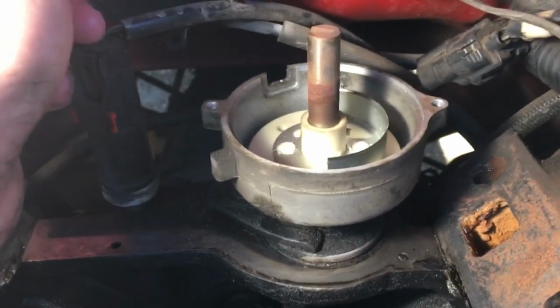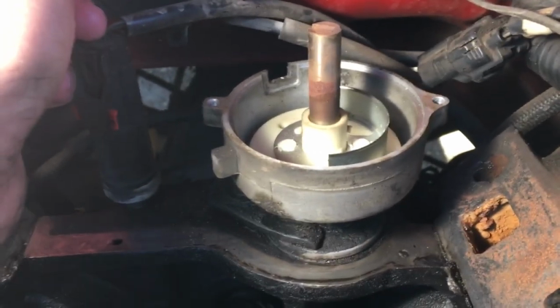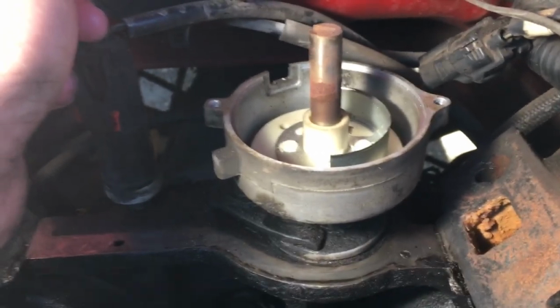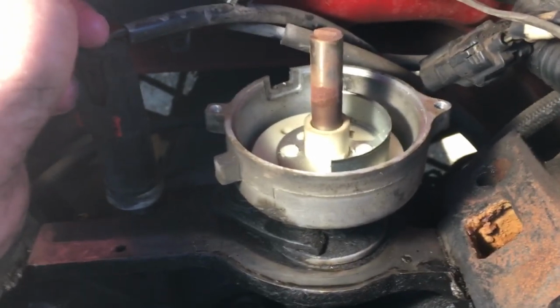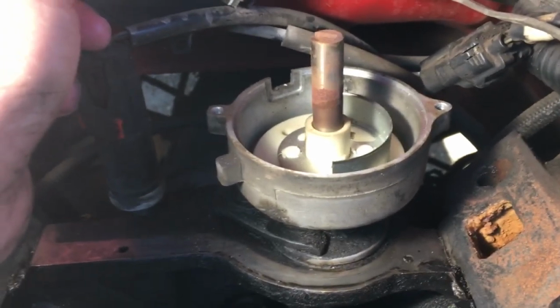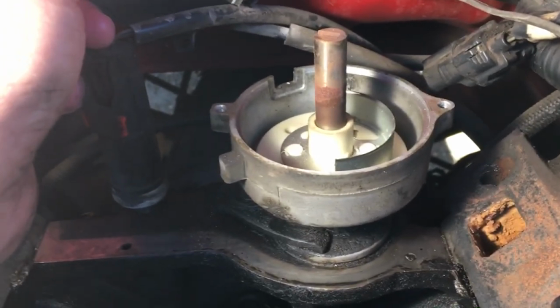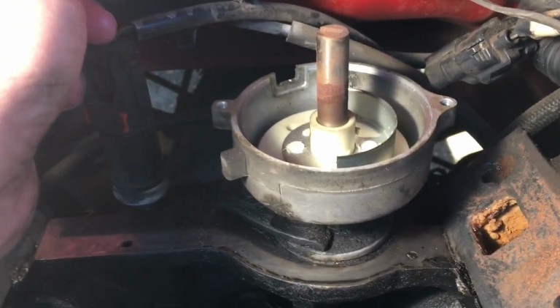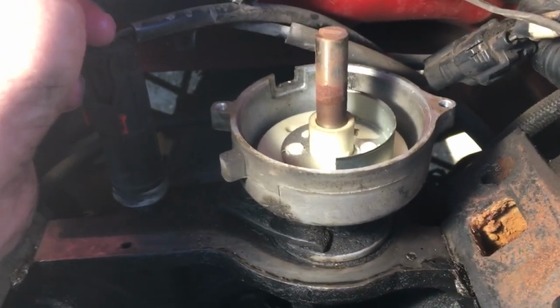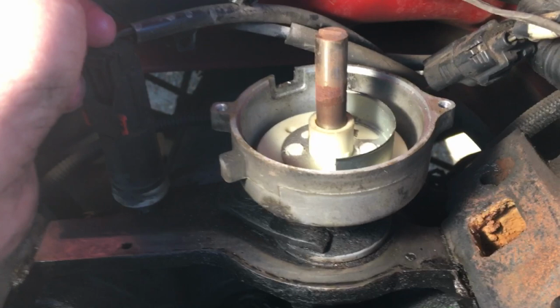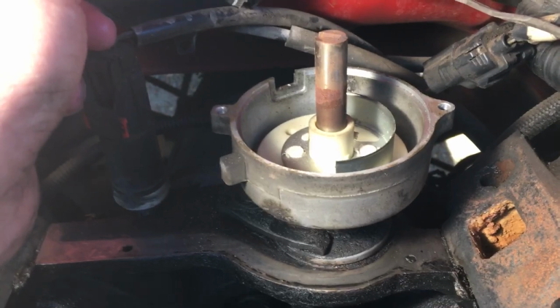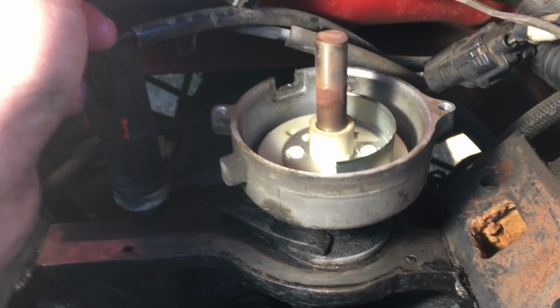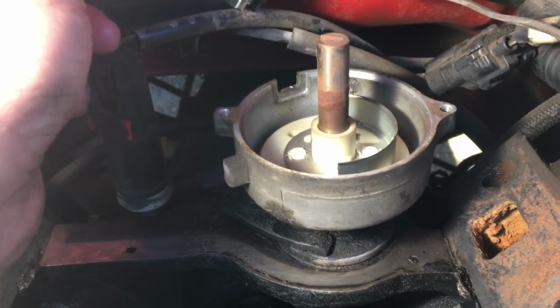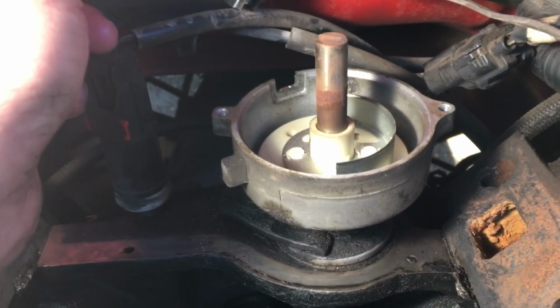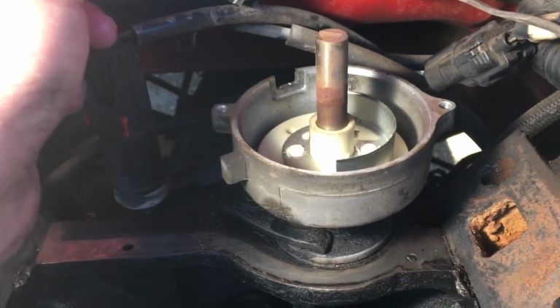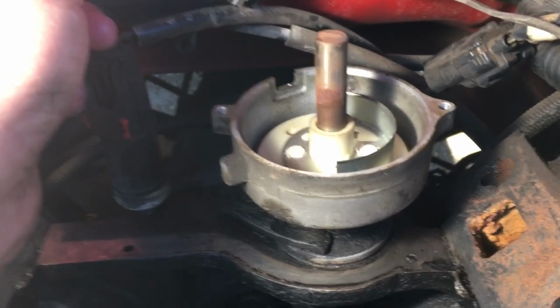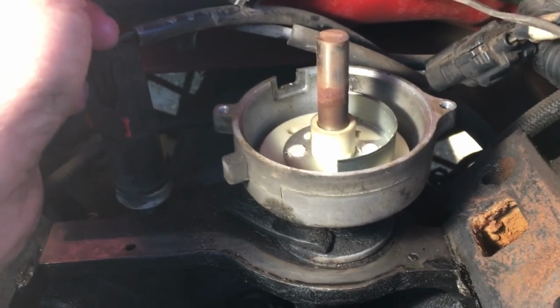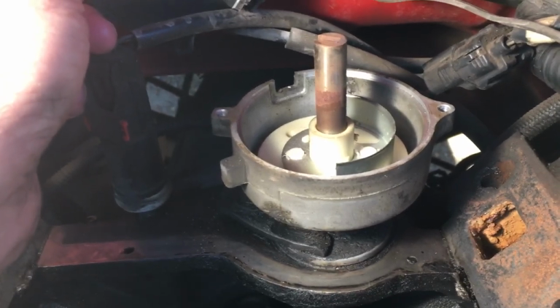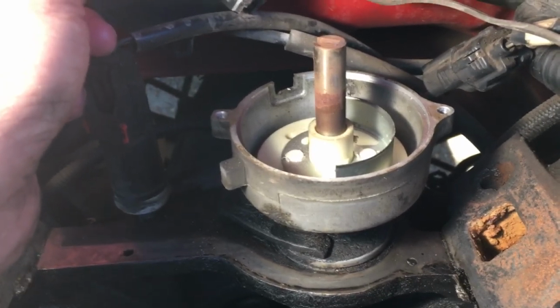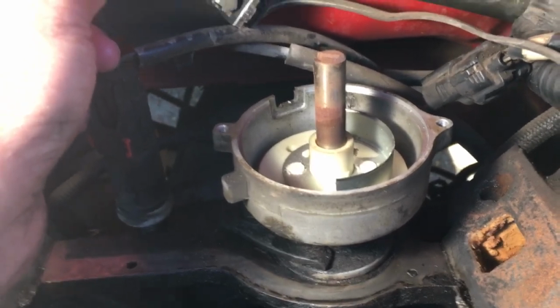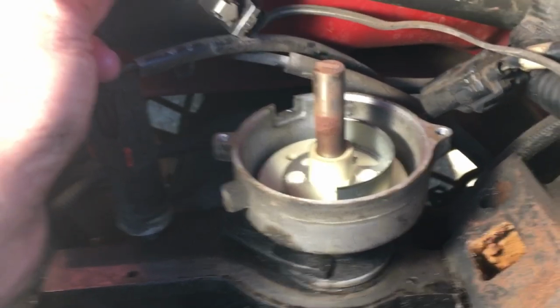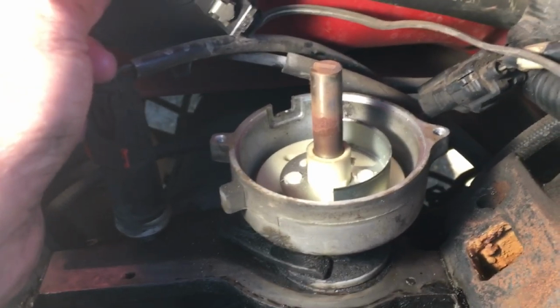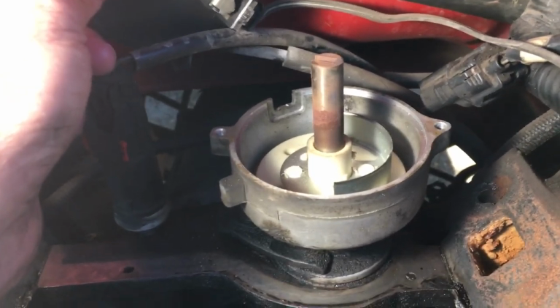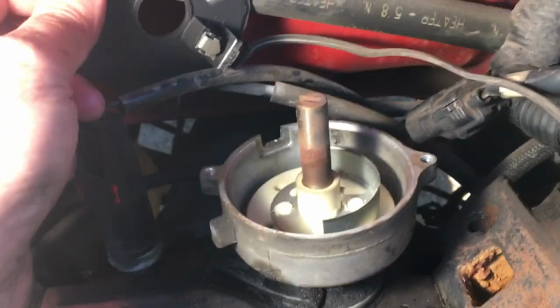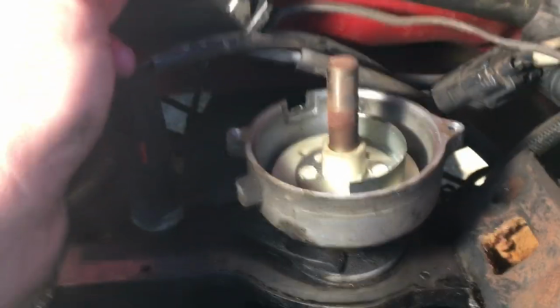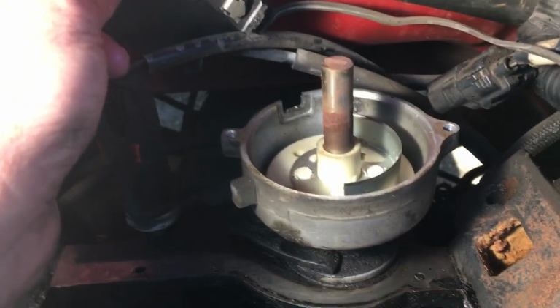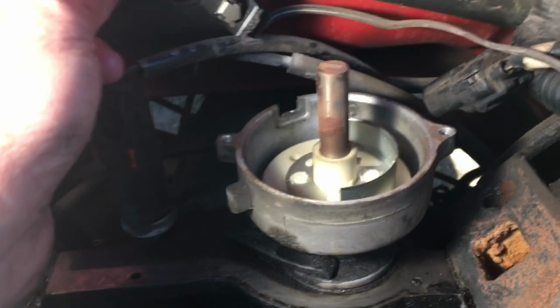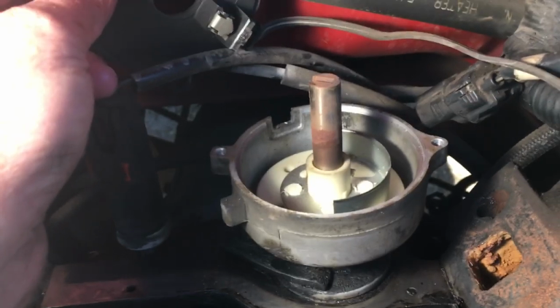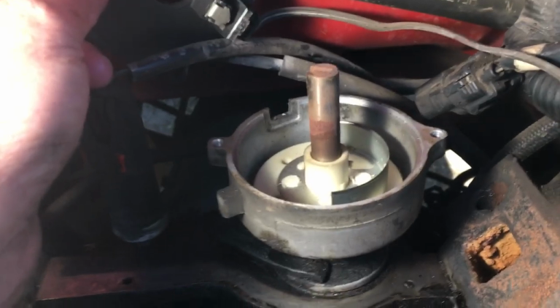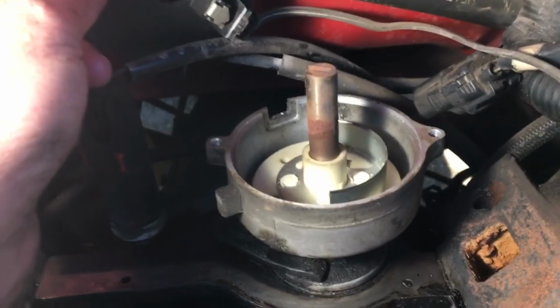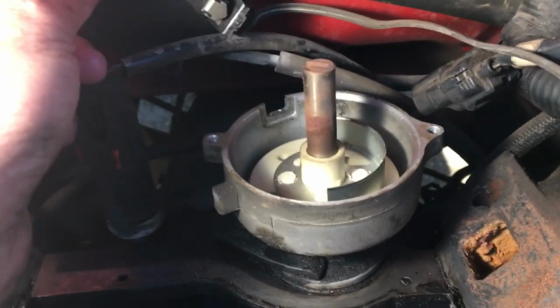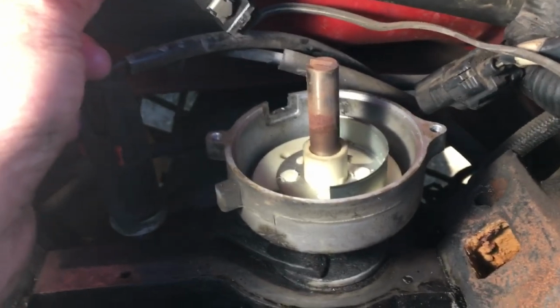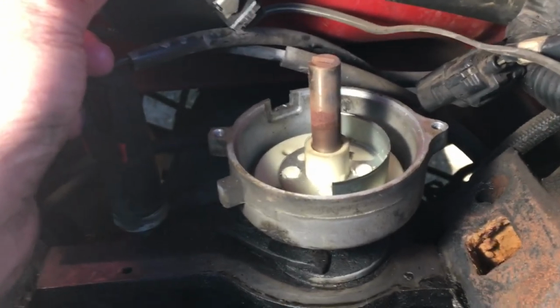It's either on or off. For one revolution it's on, and for the other revolution it's off, because the cam and therefore the distributor turn at half the rotation of the engine.